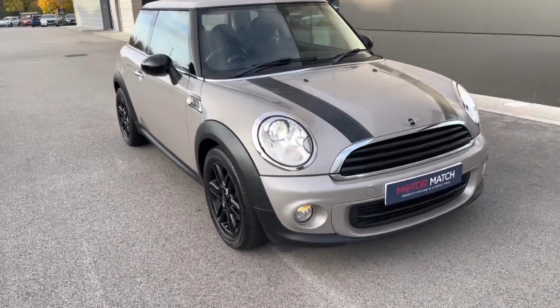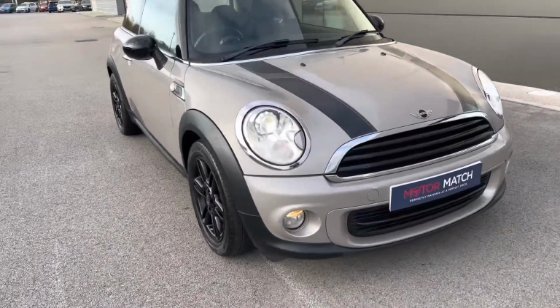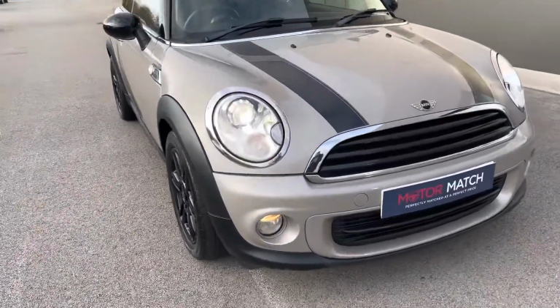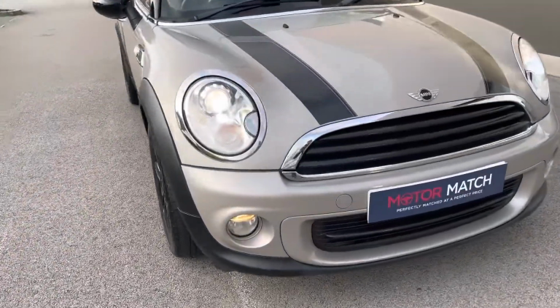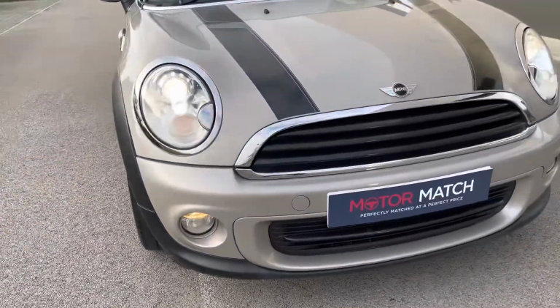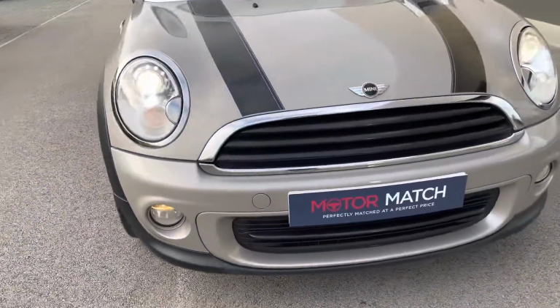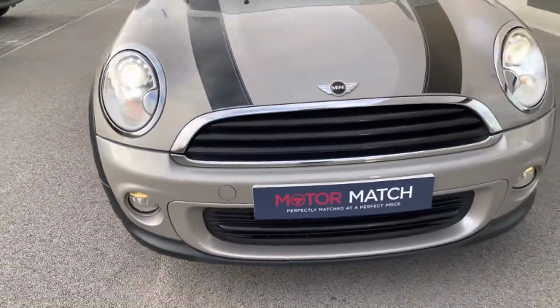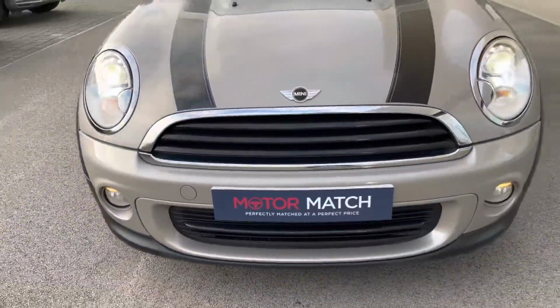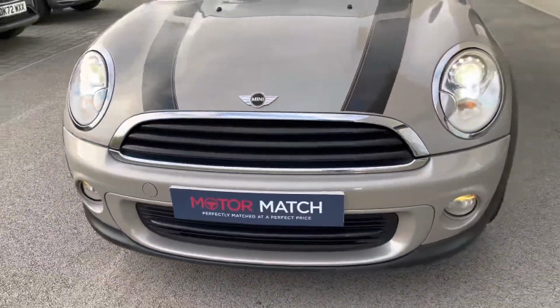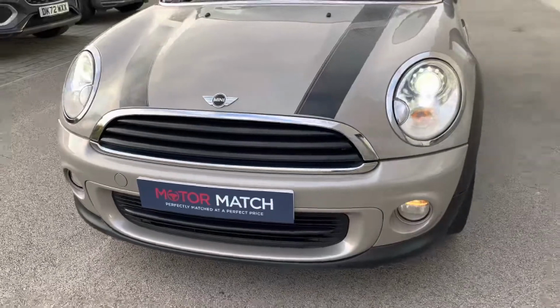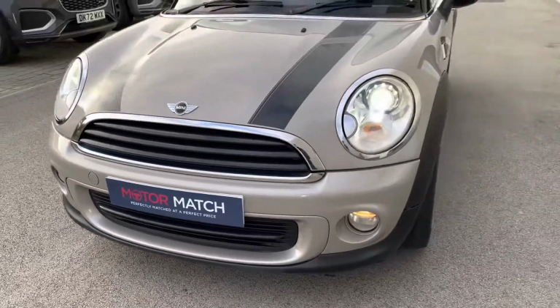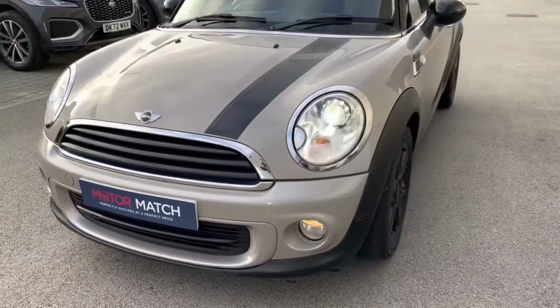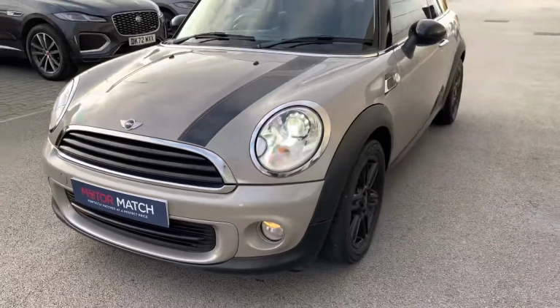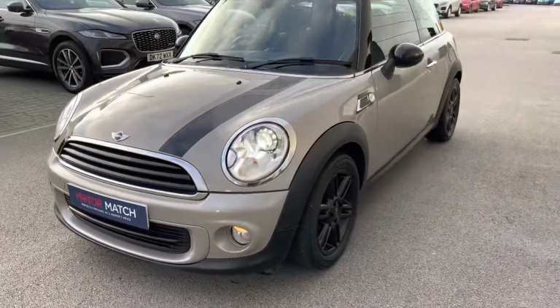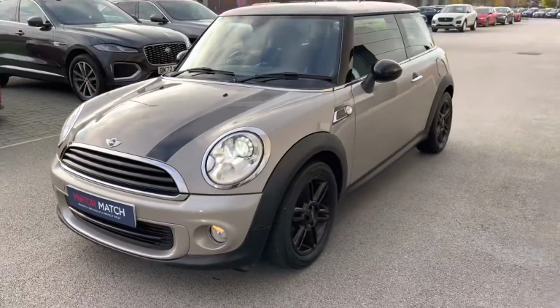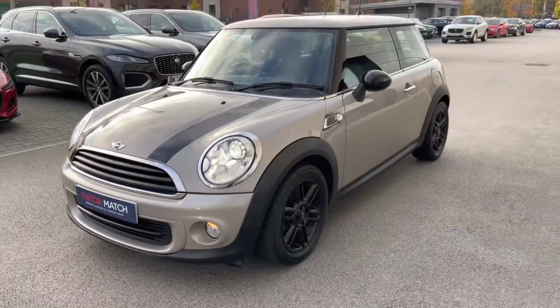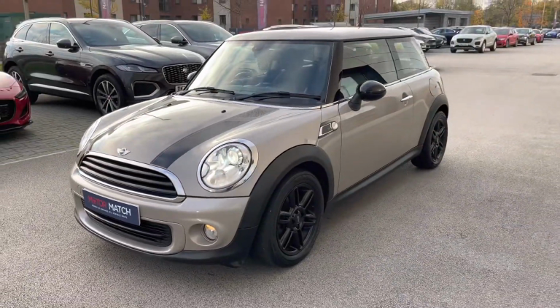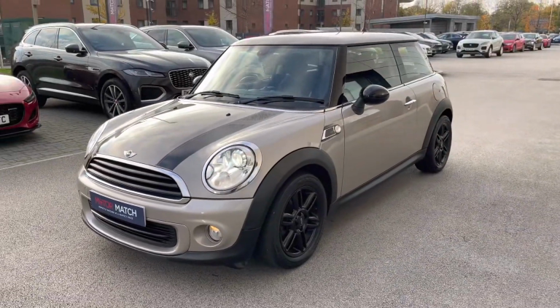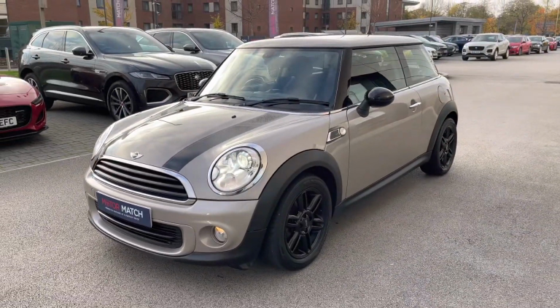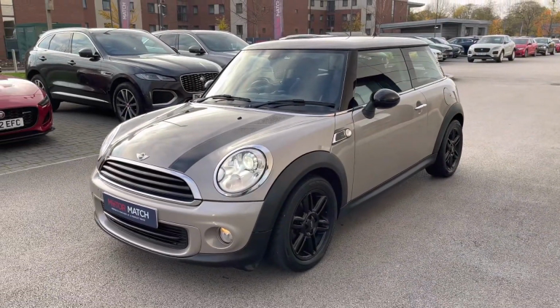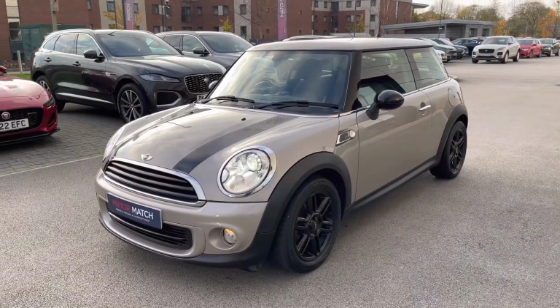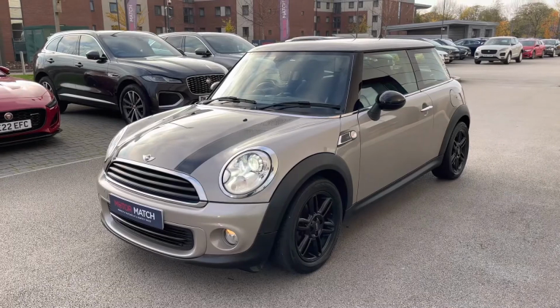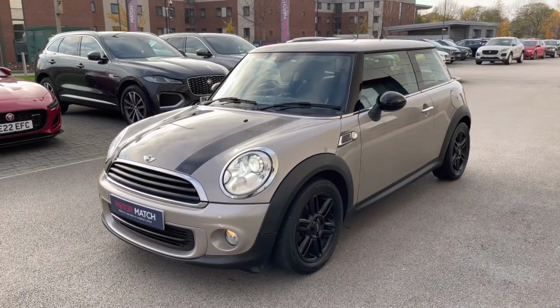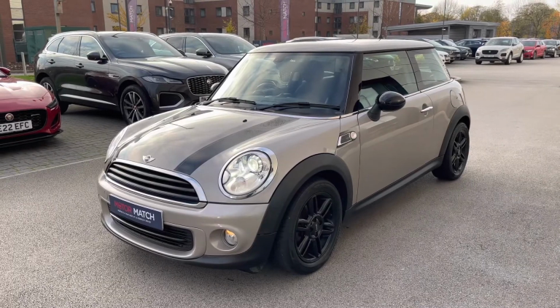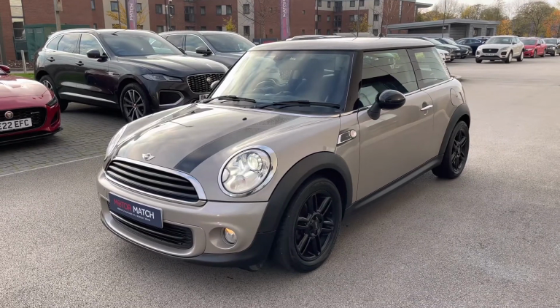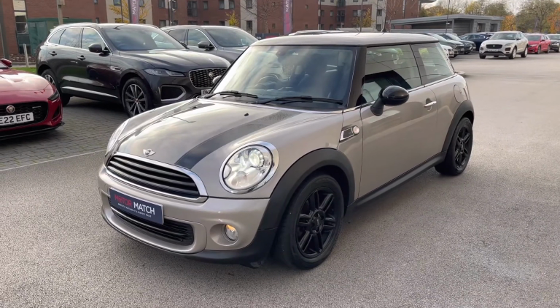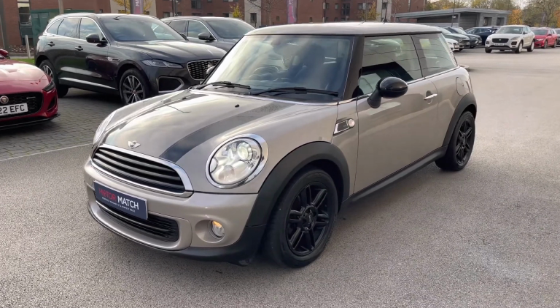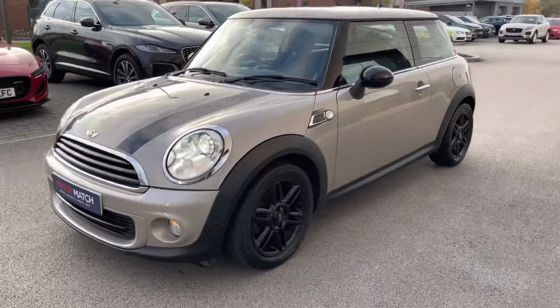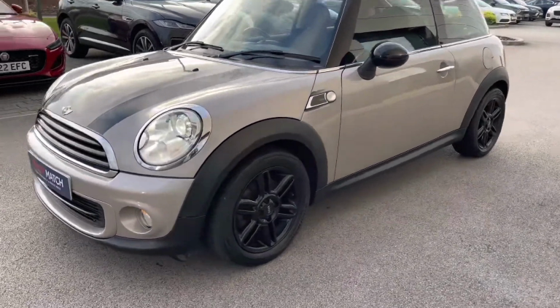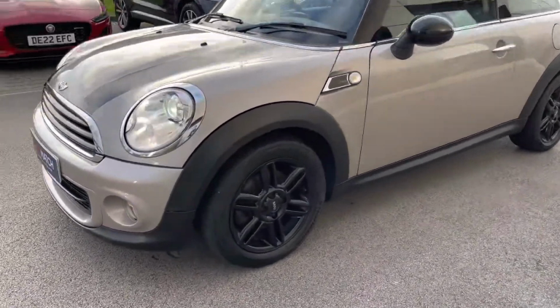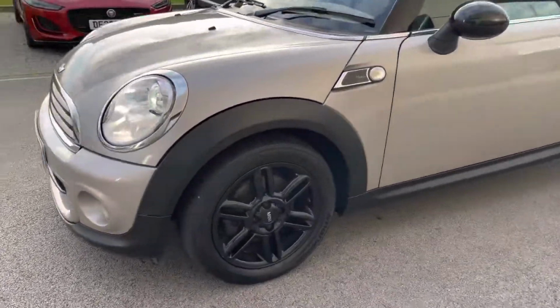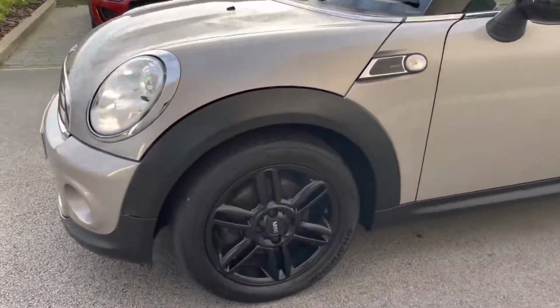Finished in this lovely grey colour, it benefits from strikingly designed Xenon automatic headlights with daytime running lights. As an approved used vehicle, it will benefit from a minimum 30-day, 1,000-mile warranty, so you can buy it today with complete peace of mind.